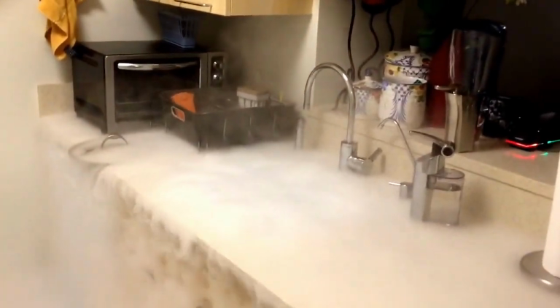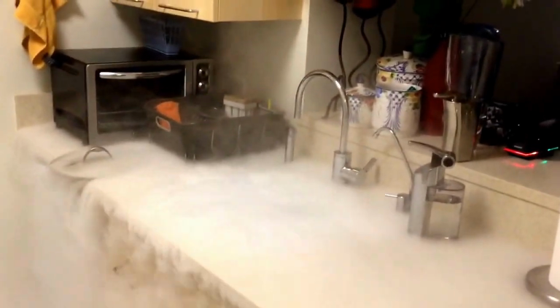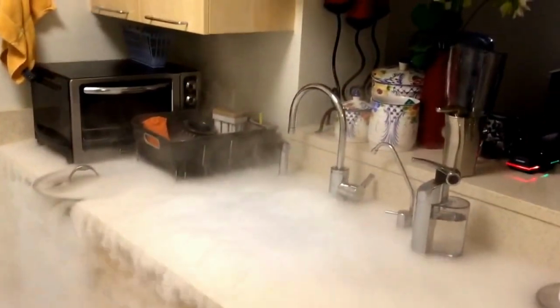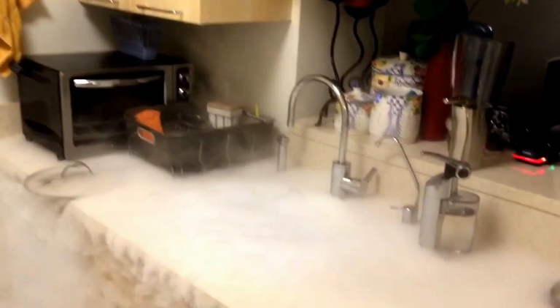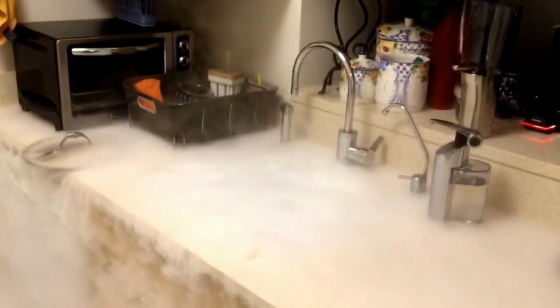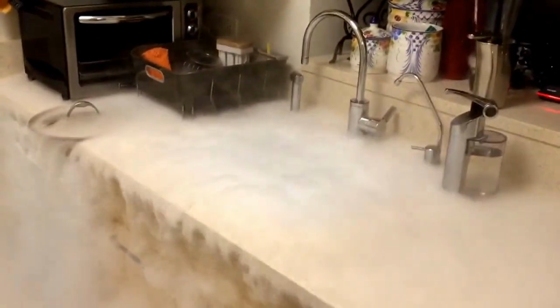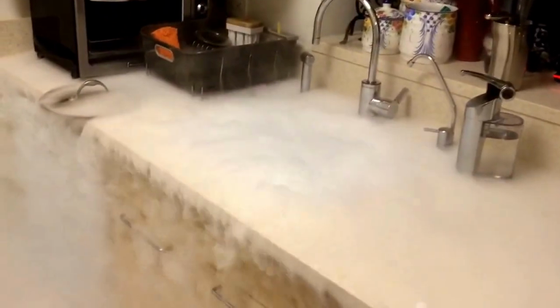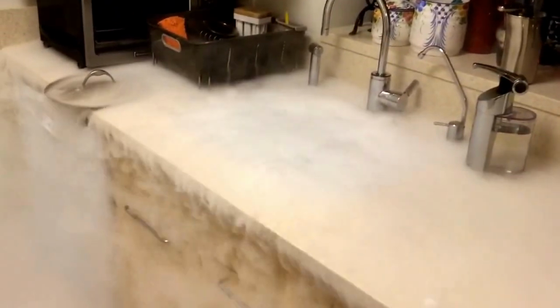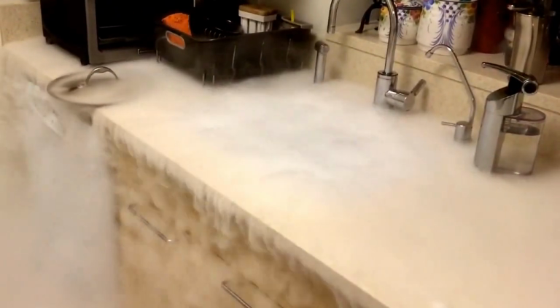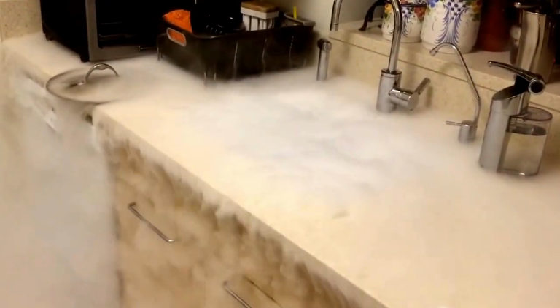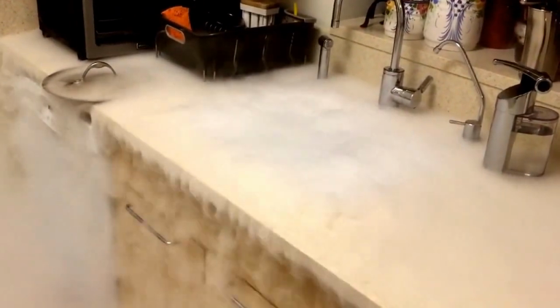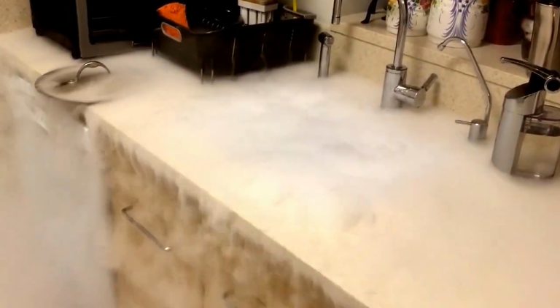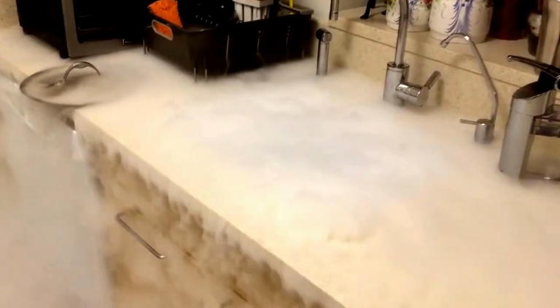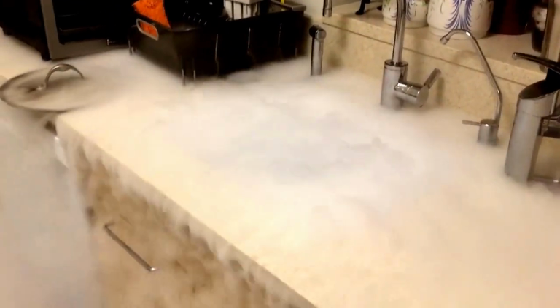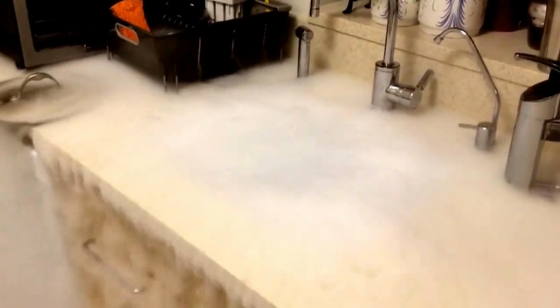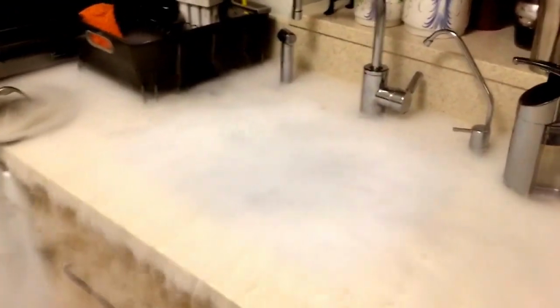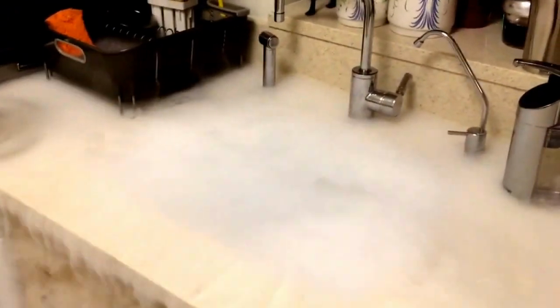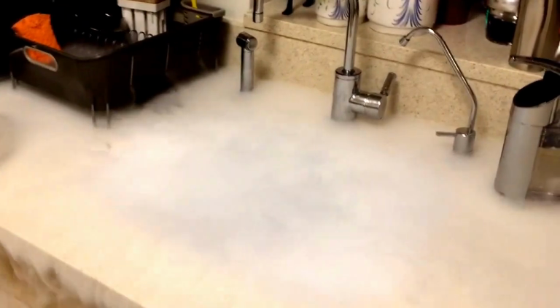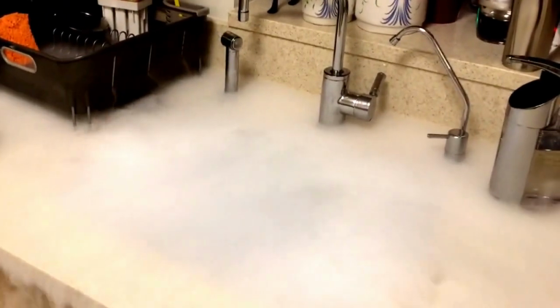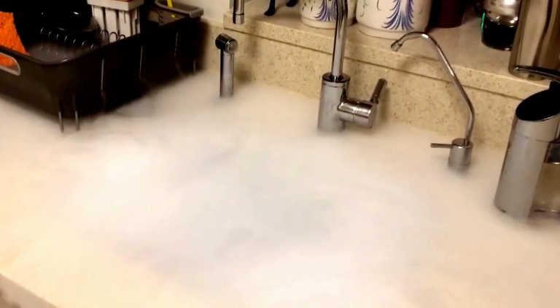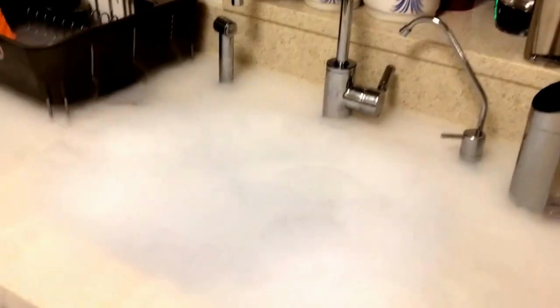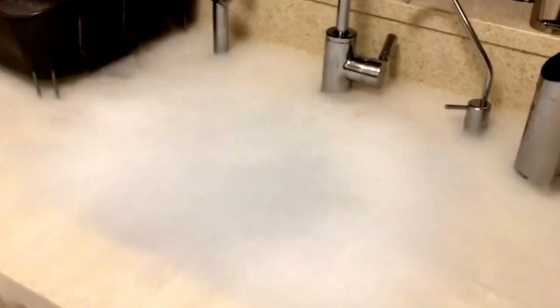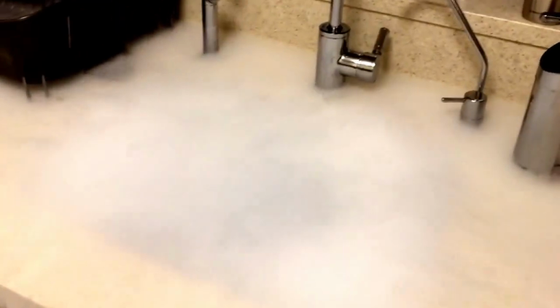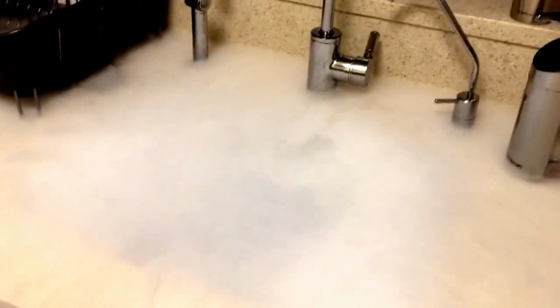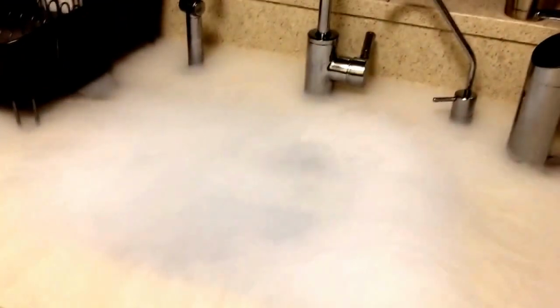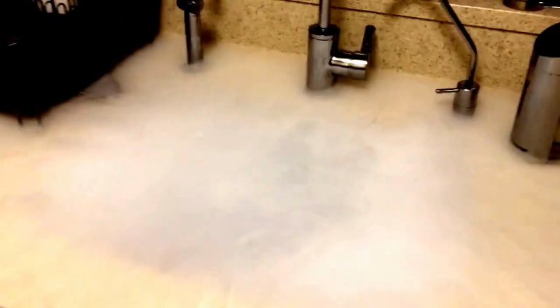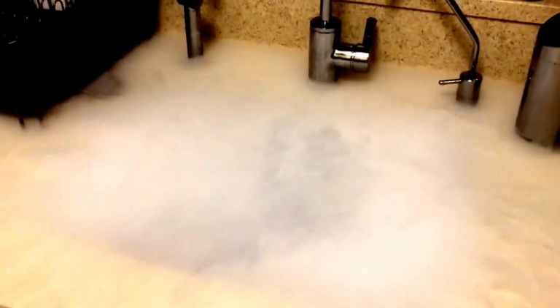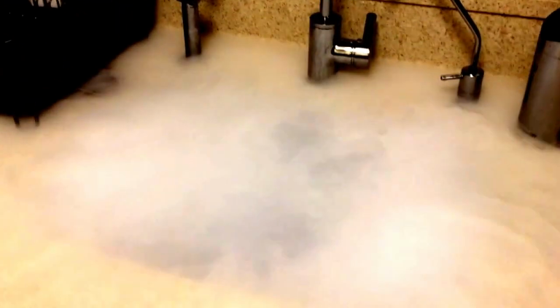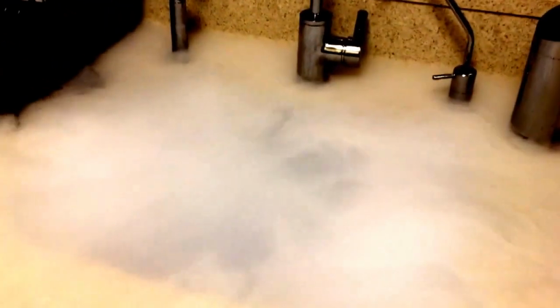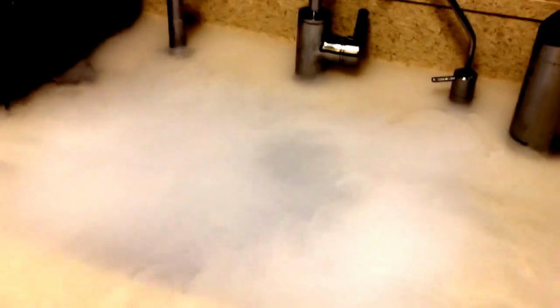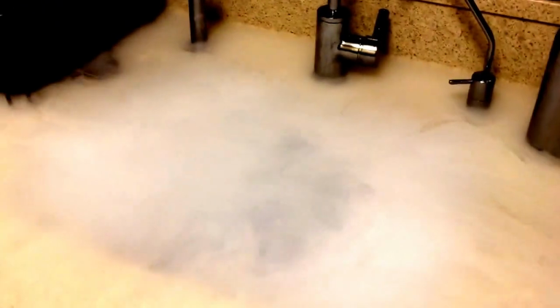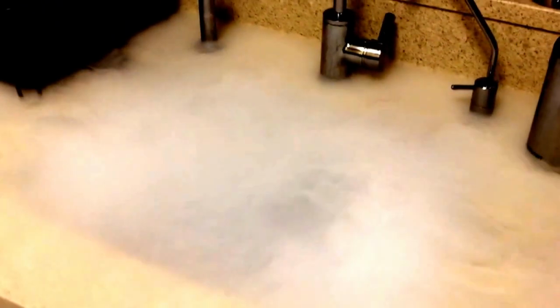We had an initial explosion that actually reached the ceiling. Don't try this at home, by the way, under any circumstance. It's very easy to die from an experiment like this.